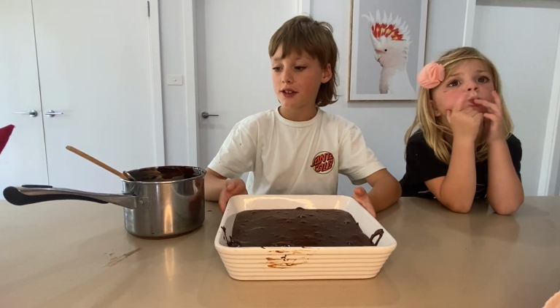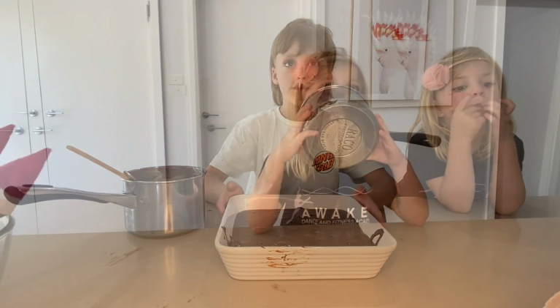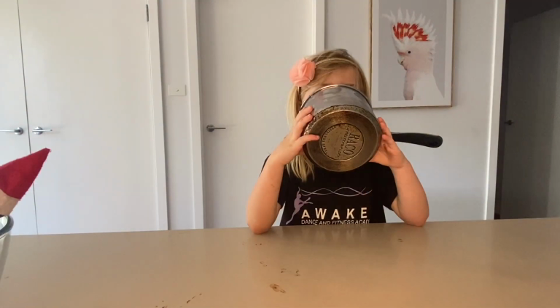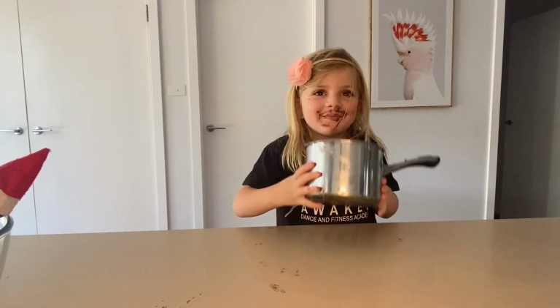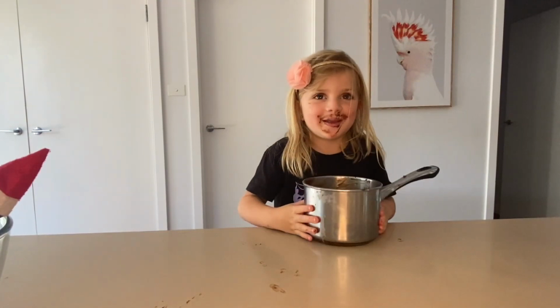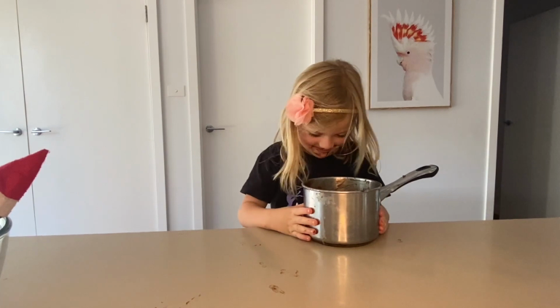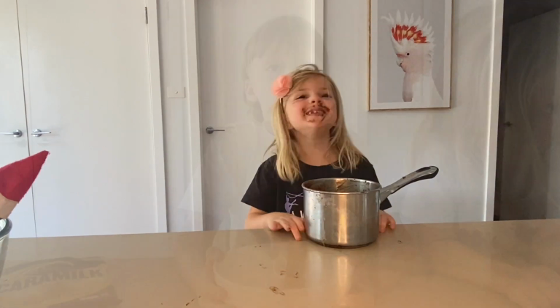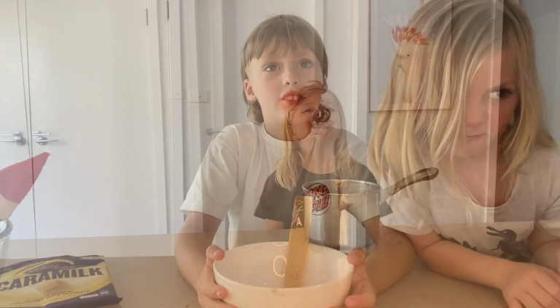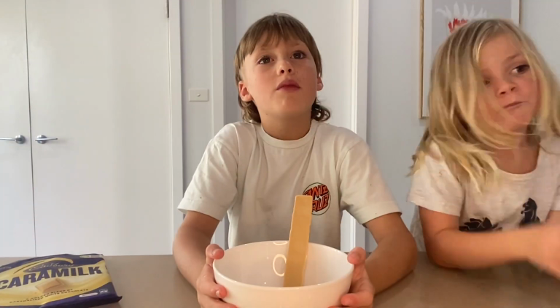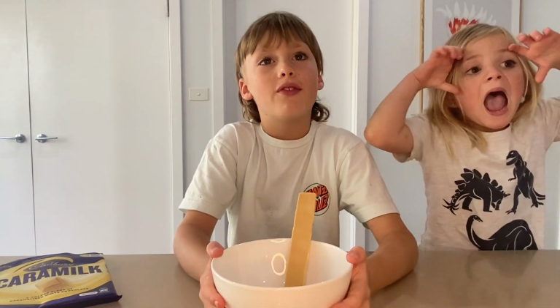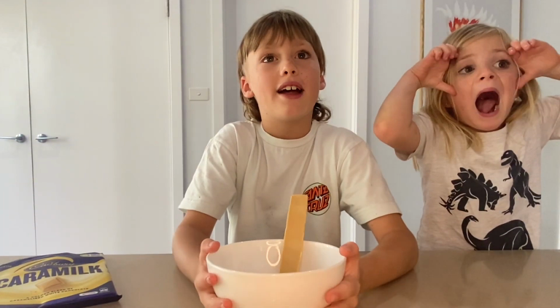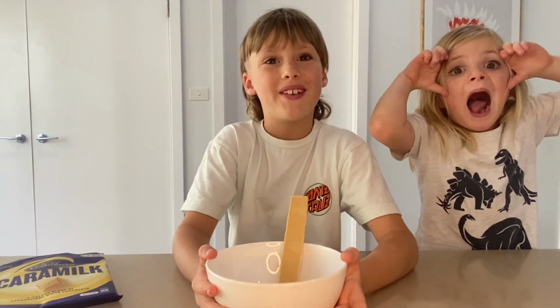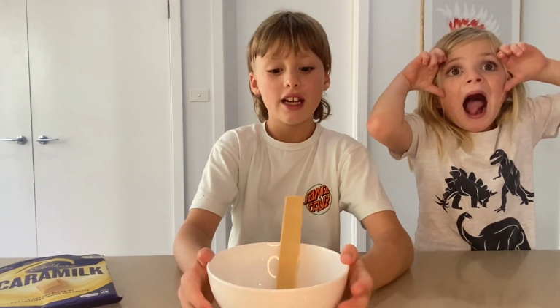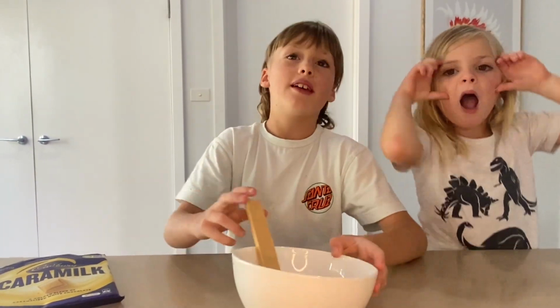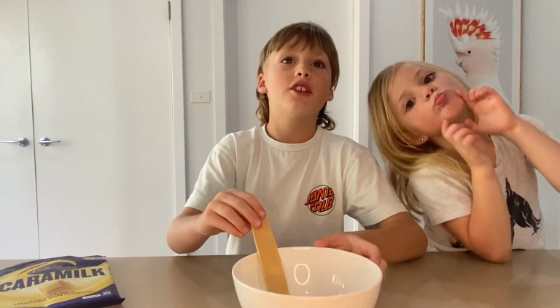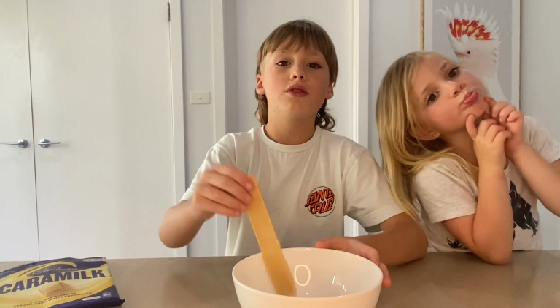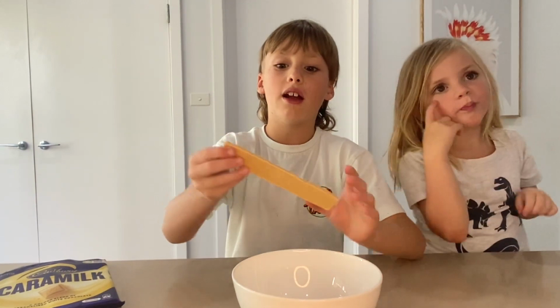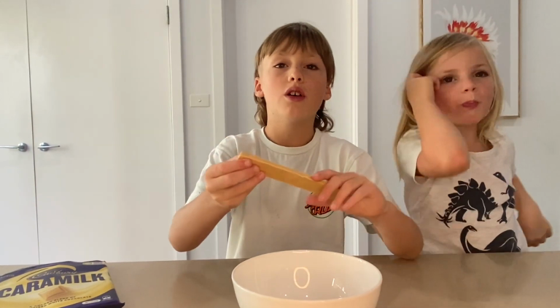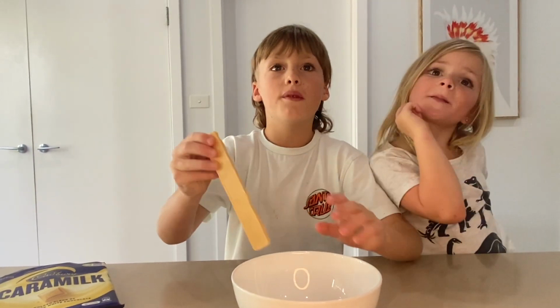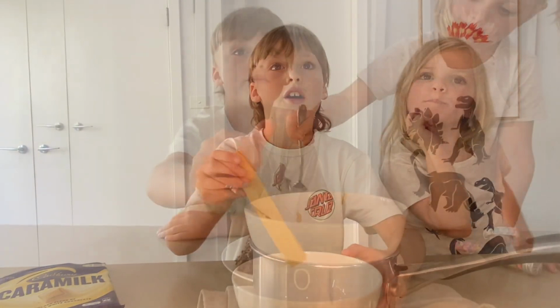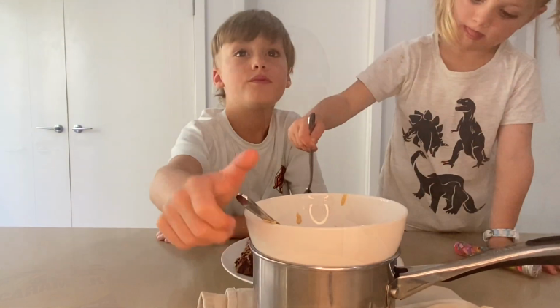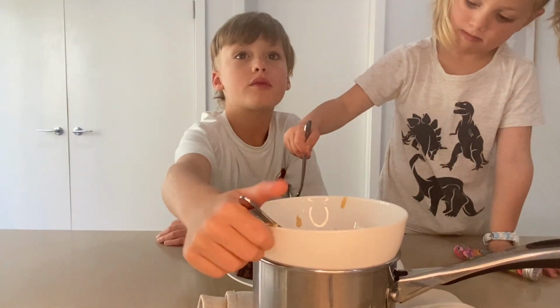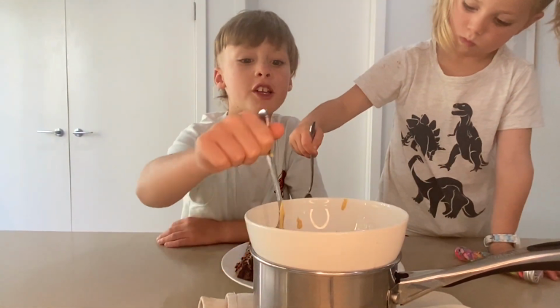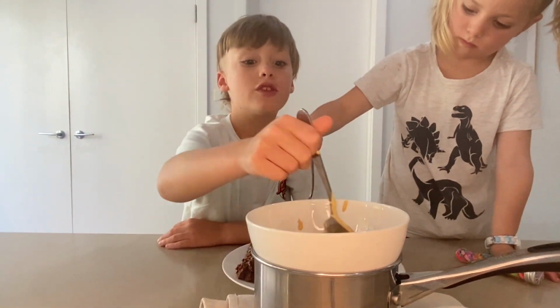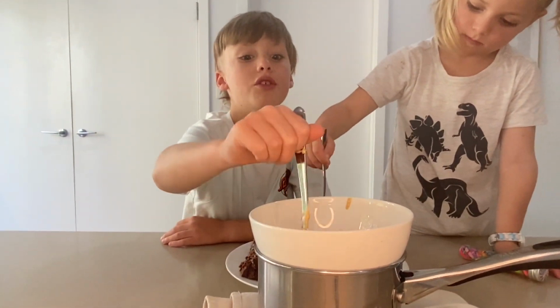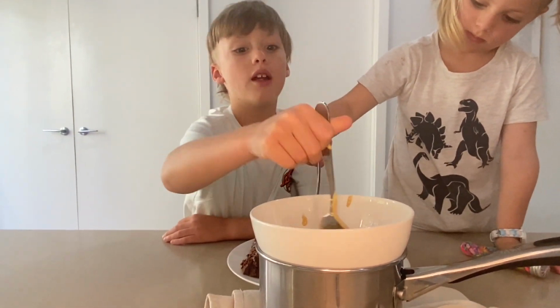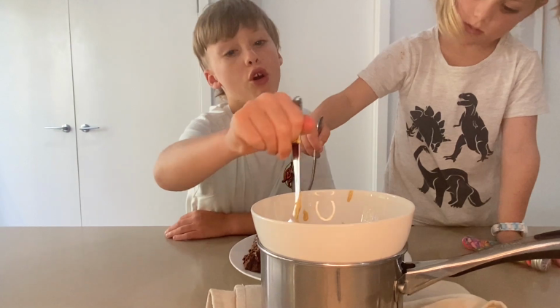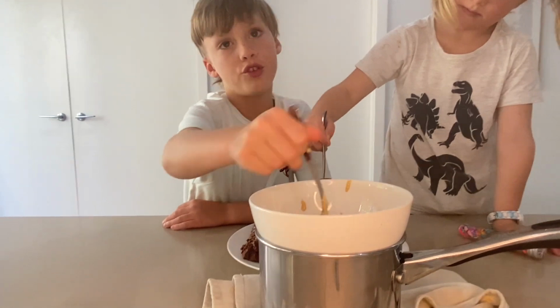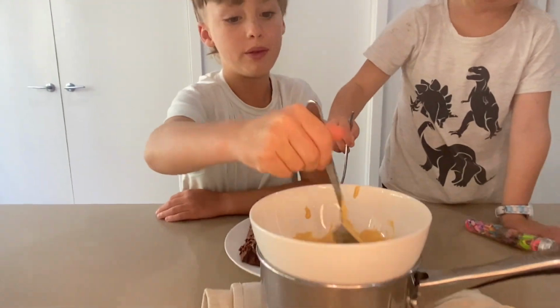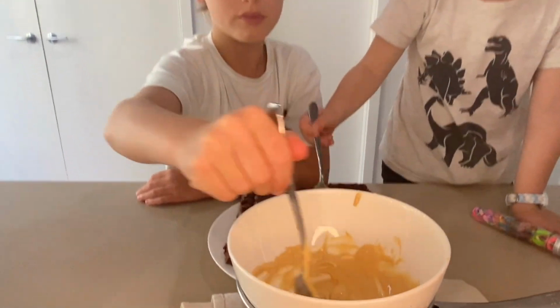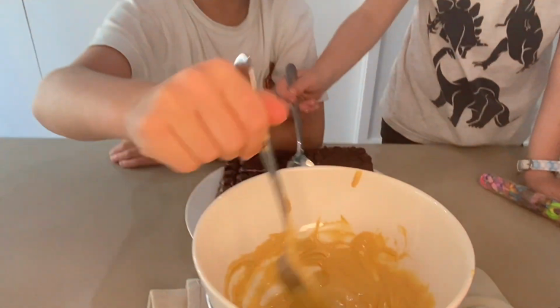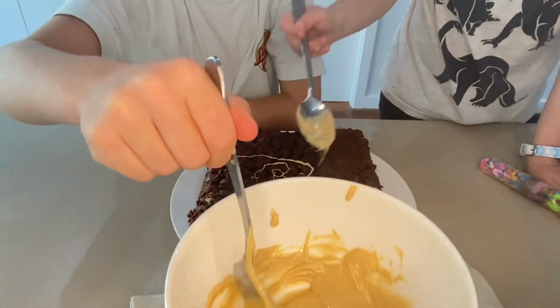The fudge is almost ready, out of the fridge, and then we're gonna drizzle some caramel over the top. We're gonna drizzle this caramel over the top.